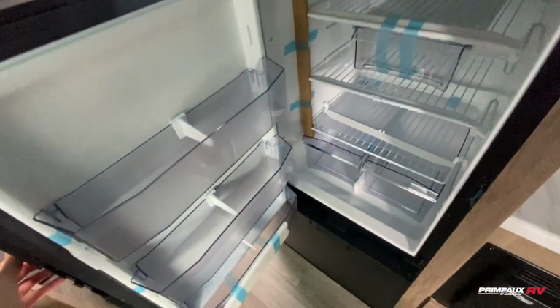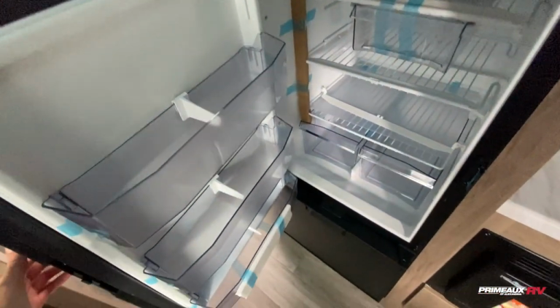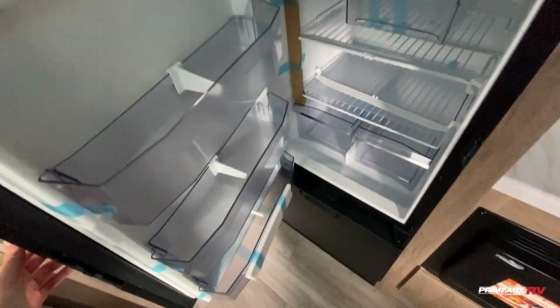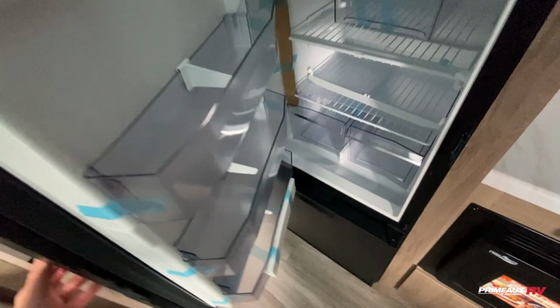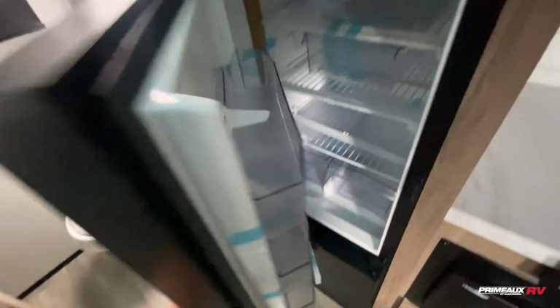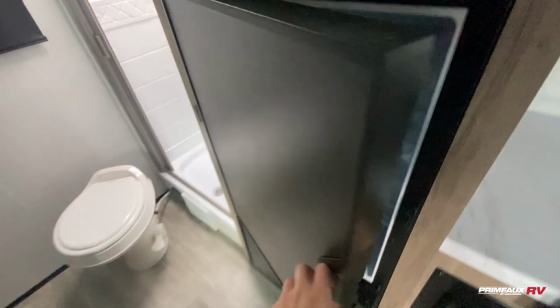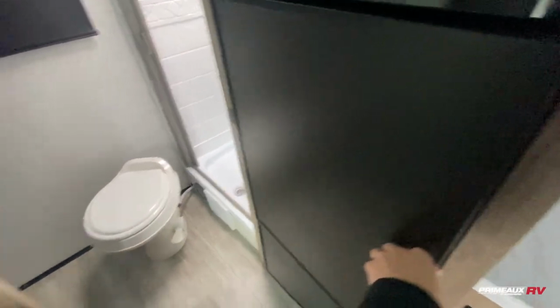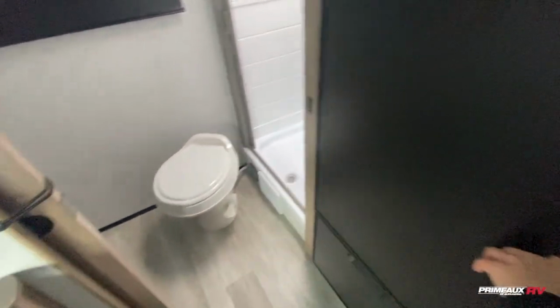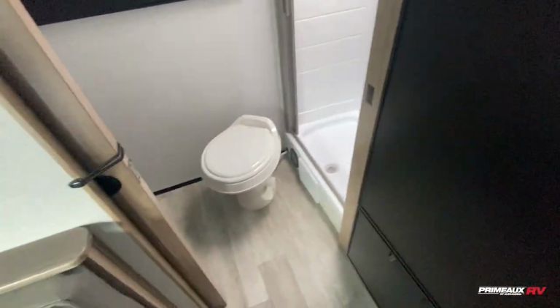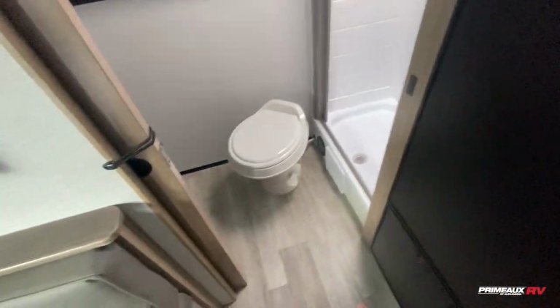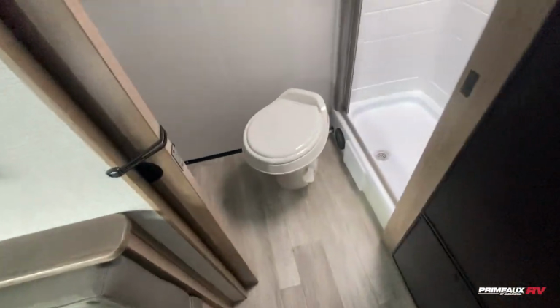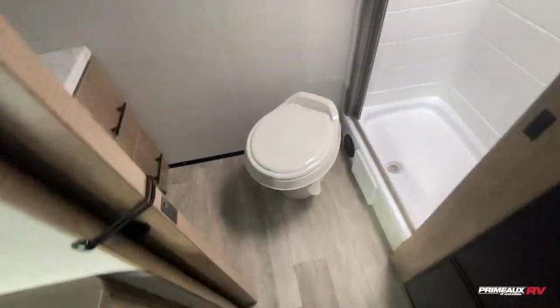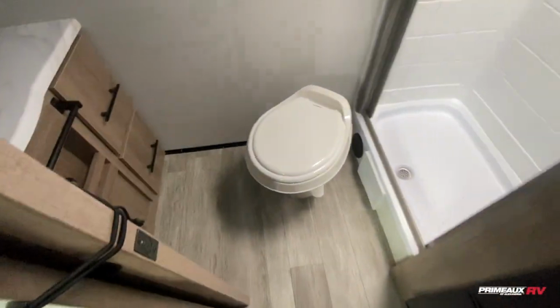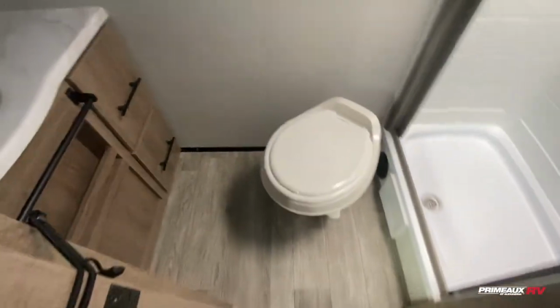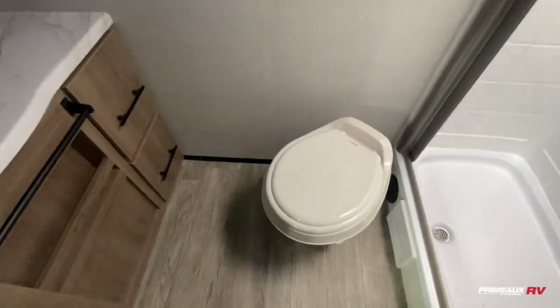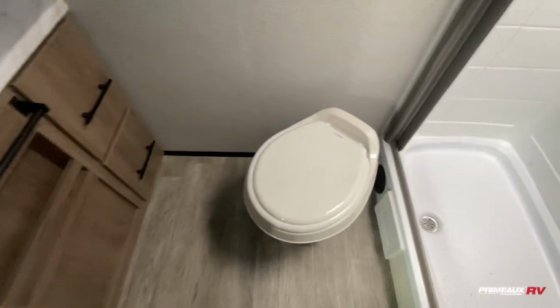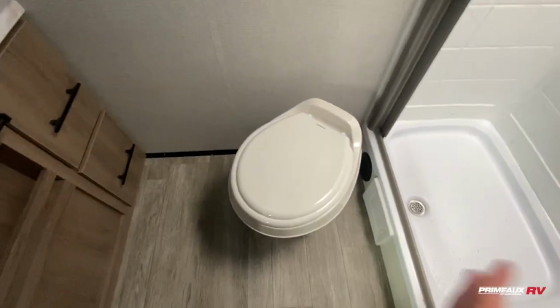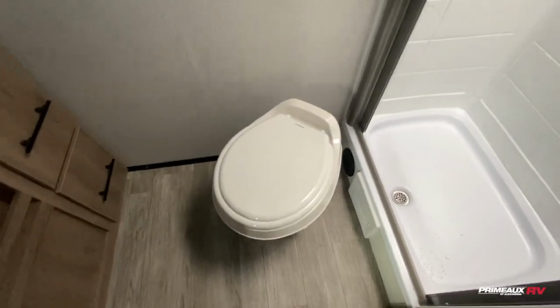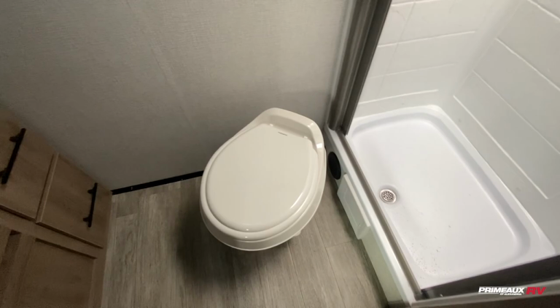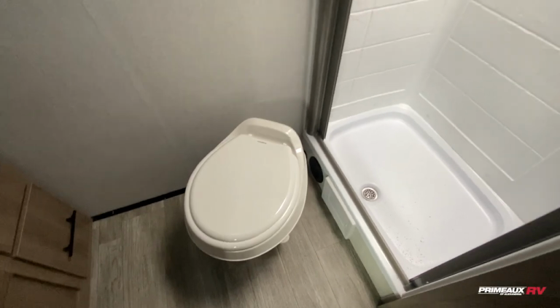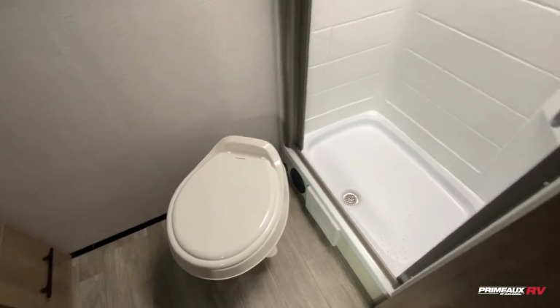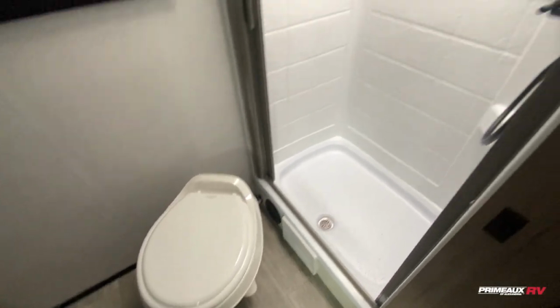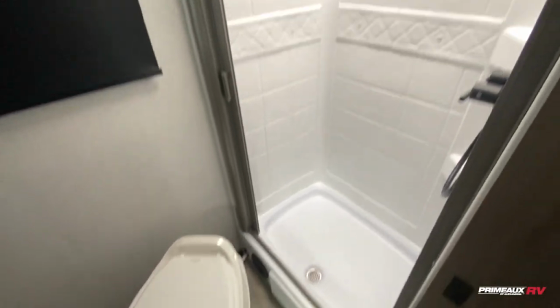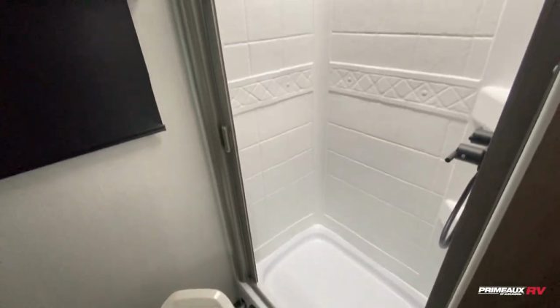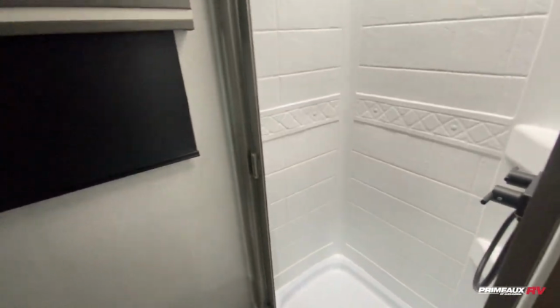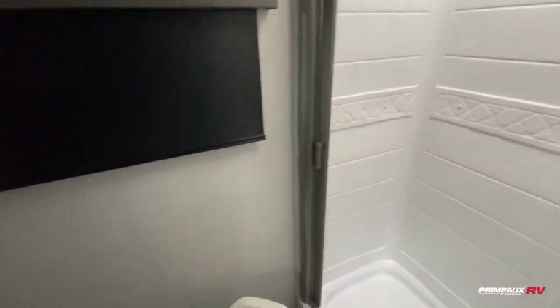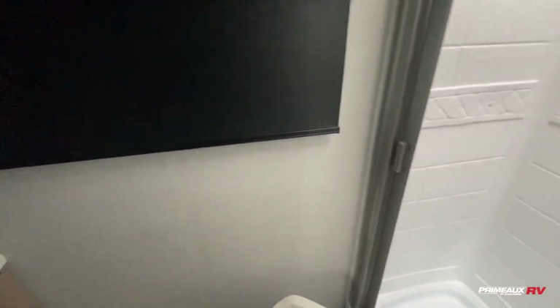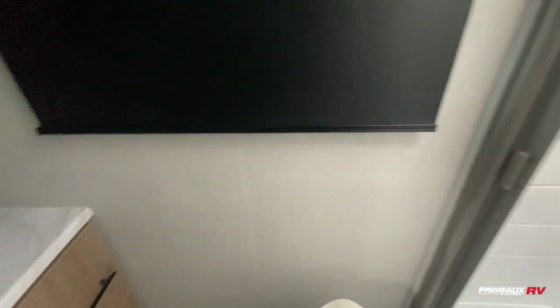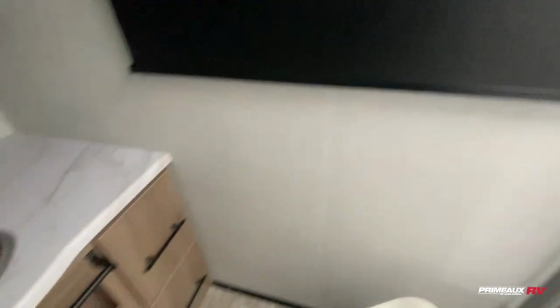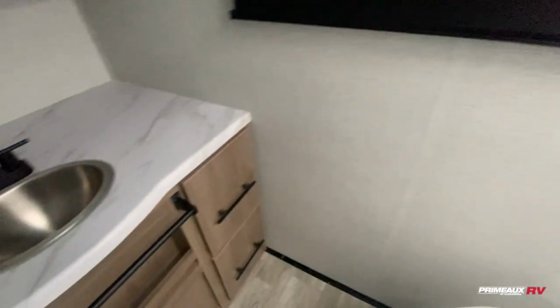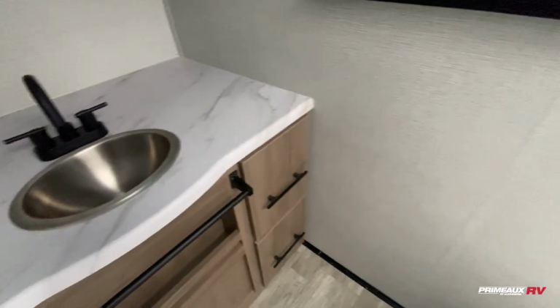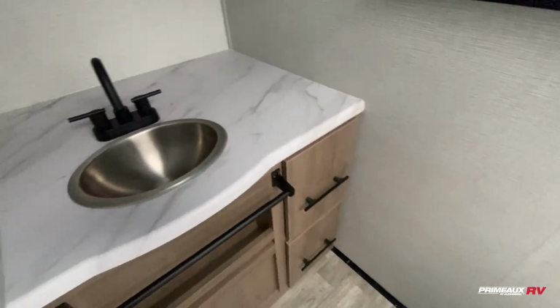Right here you've got your fridge, which is going to run on 12 volts. This is a rear bath, so as we step in here you have your foot flush toilet down below and a shower right over here with a squeegee door.